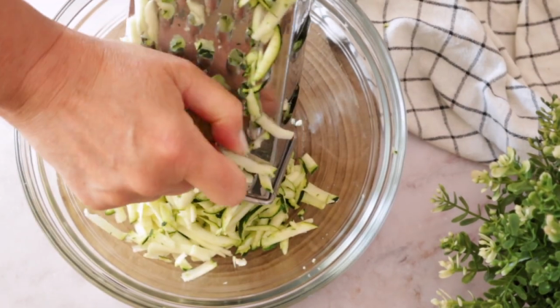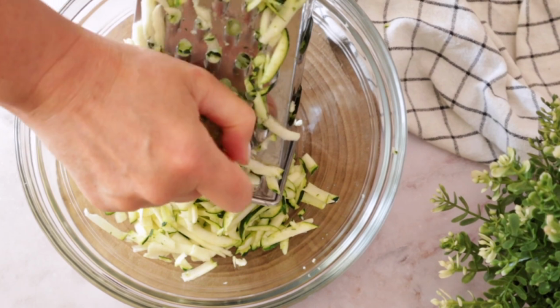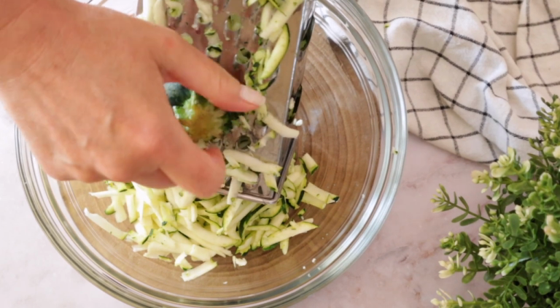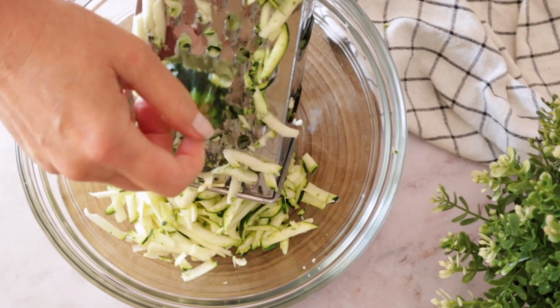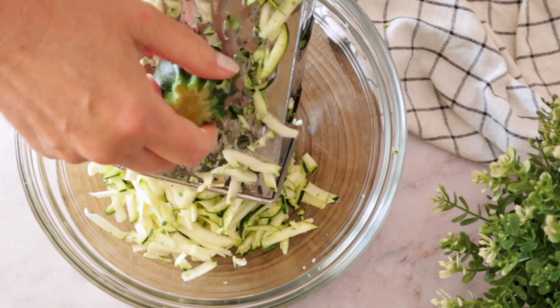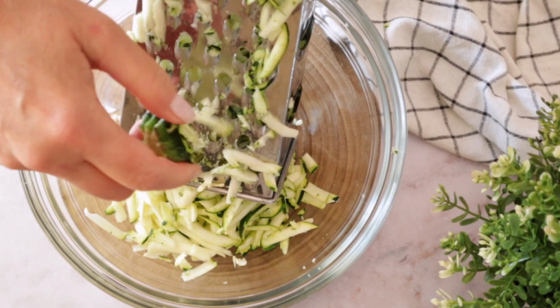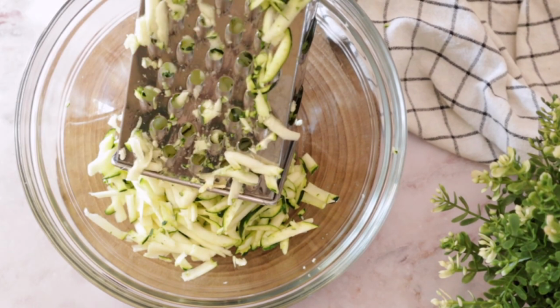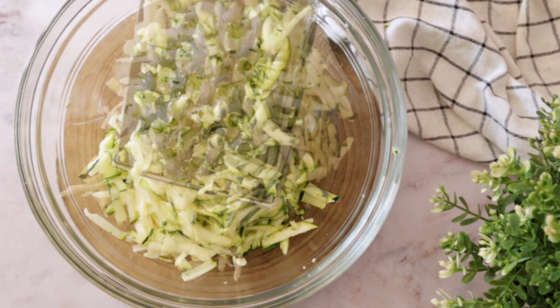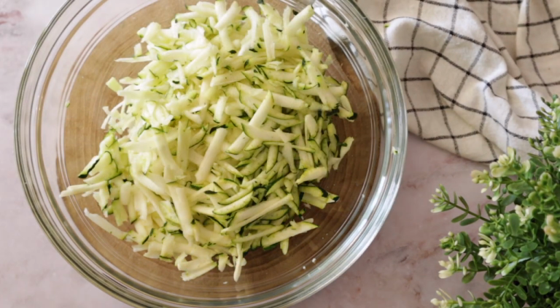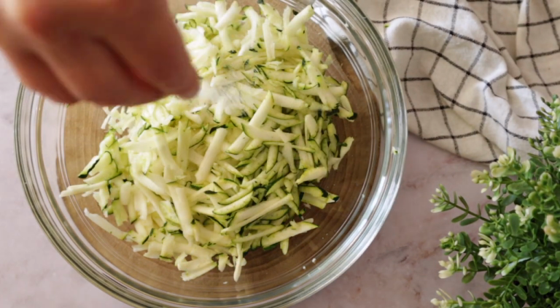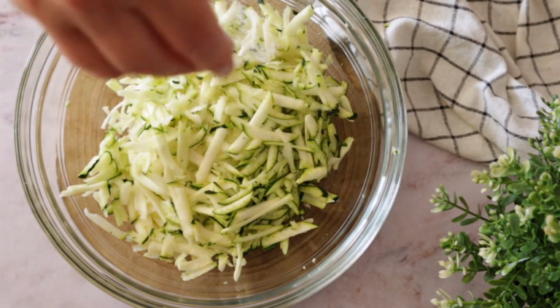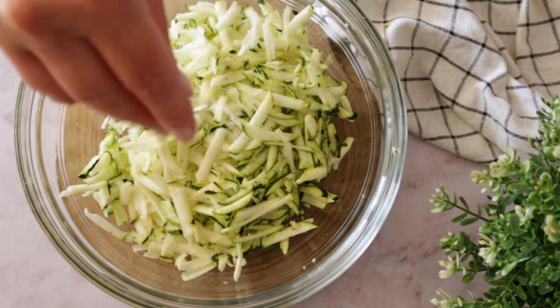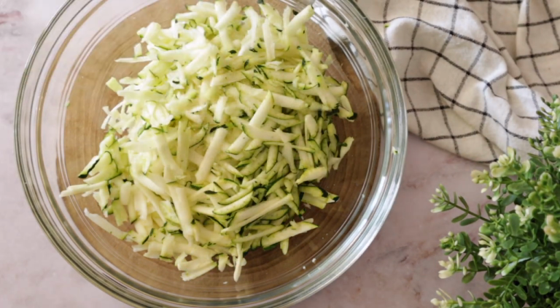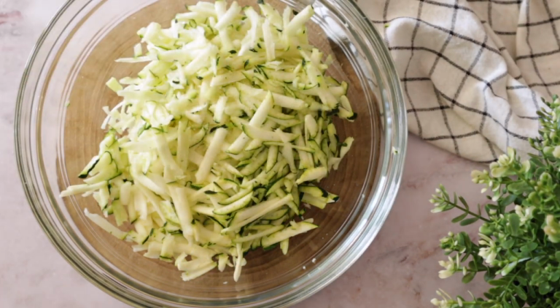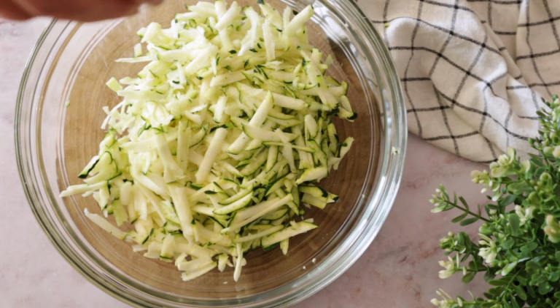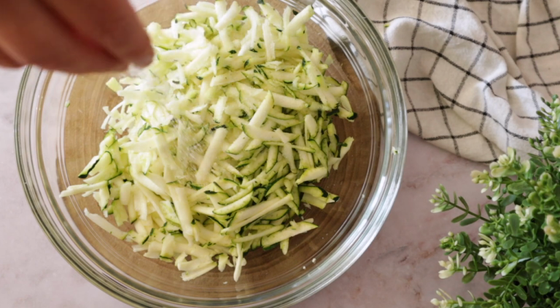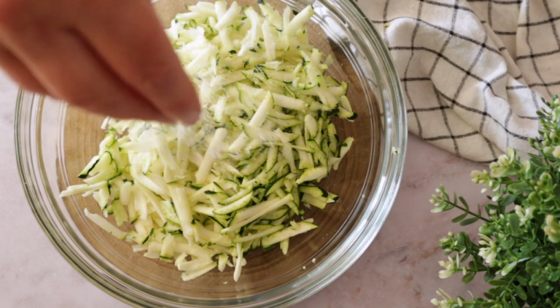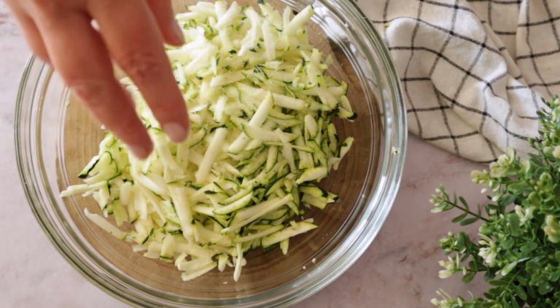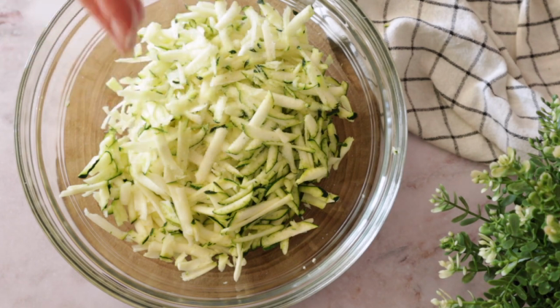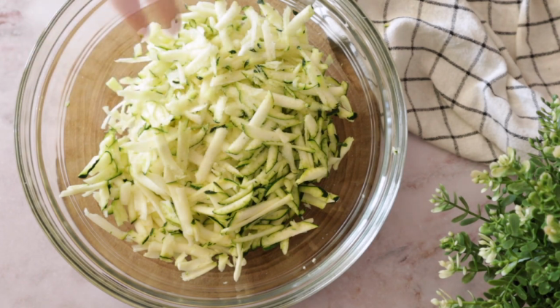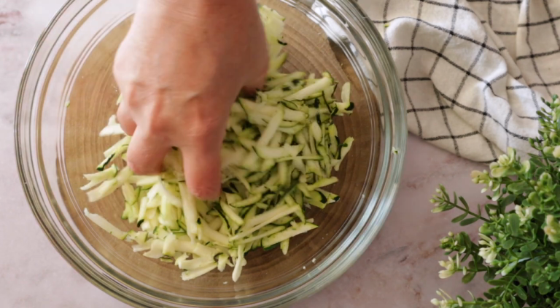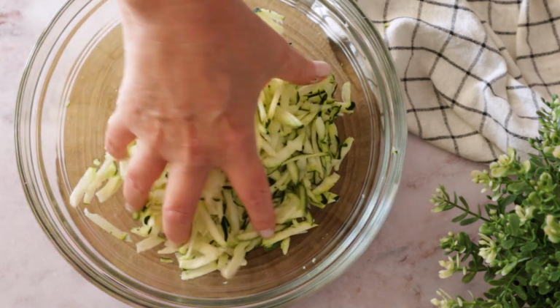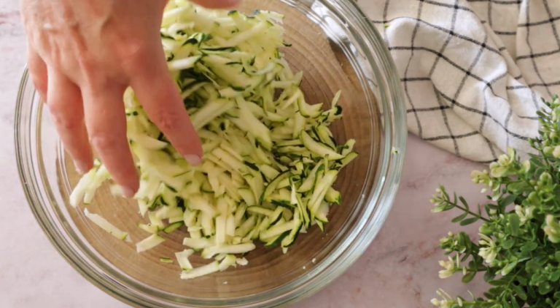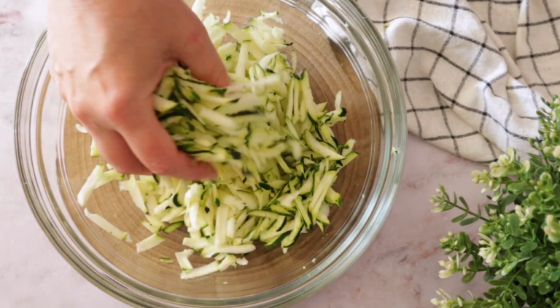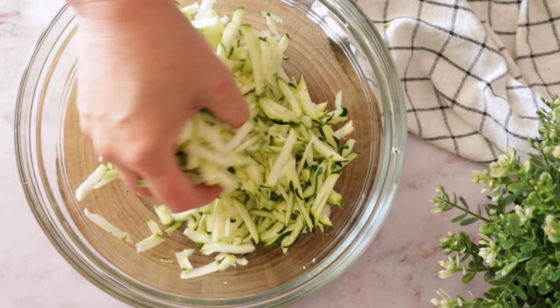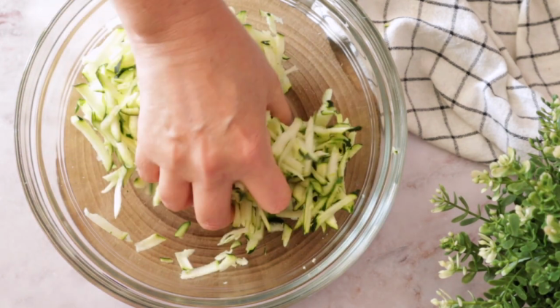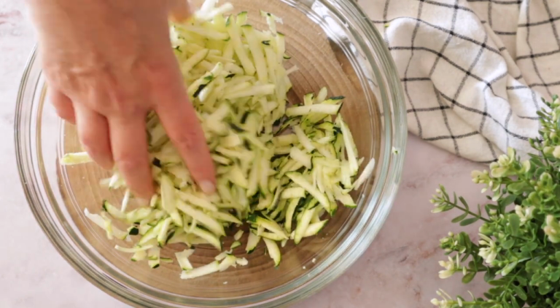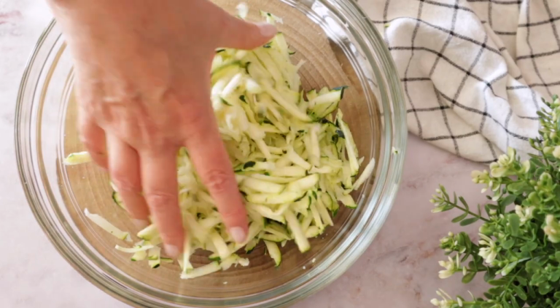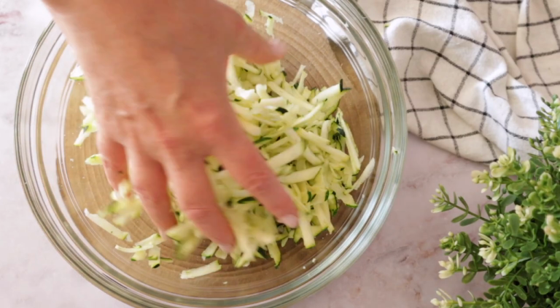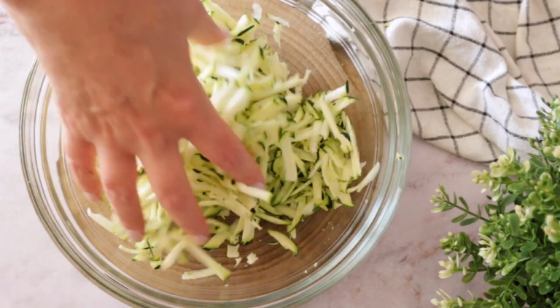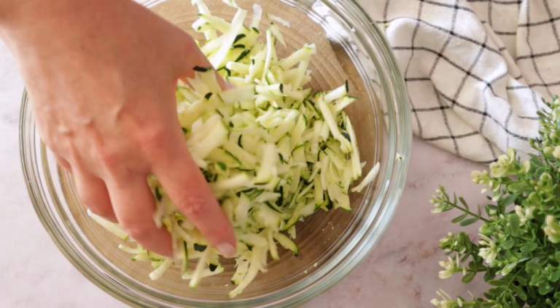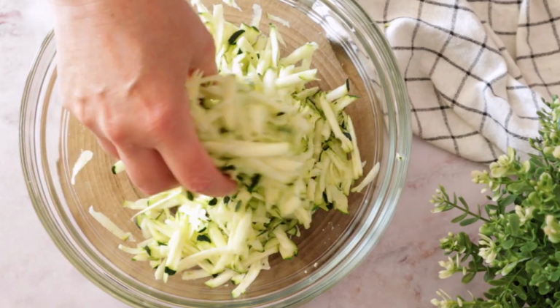First we're going to grate the zucchini, add salt to it, mix, cover and let it sit — because the salt will draw the water from the zucchini, and we need all this water out.